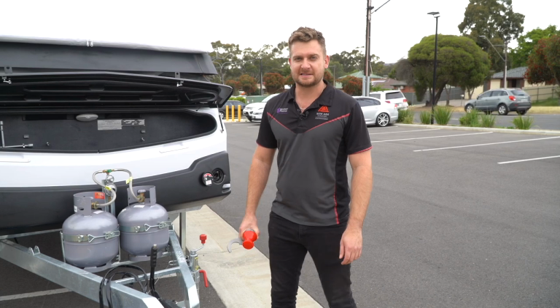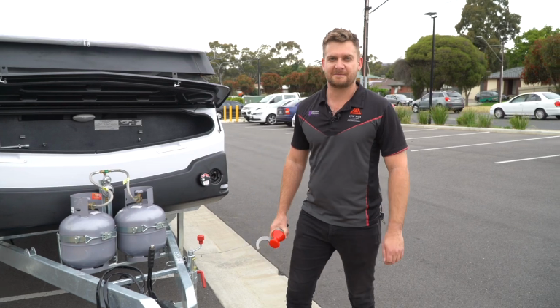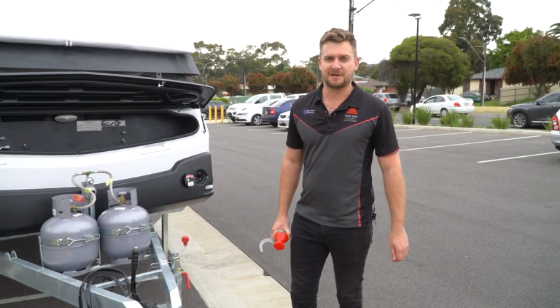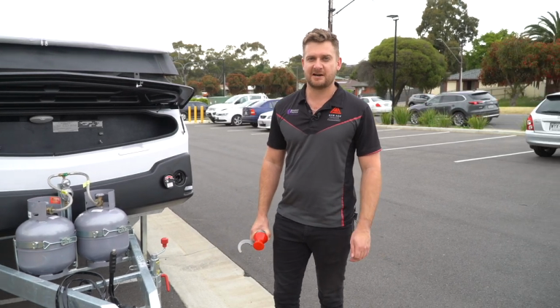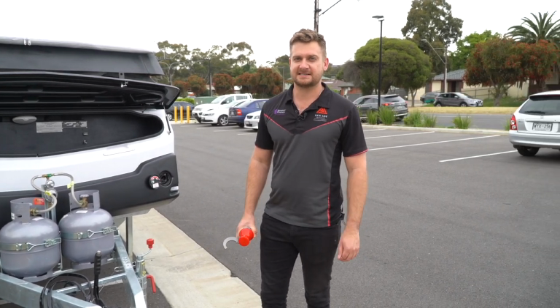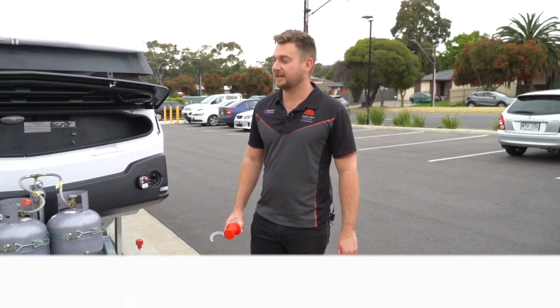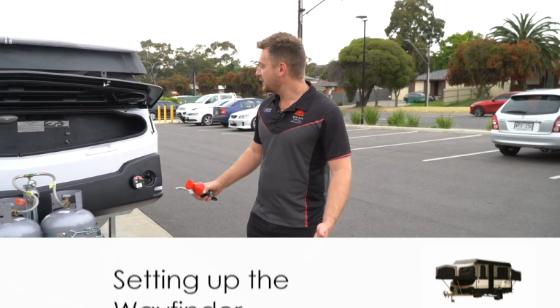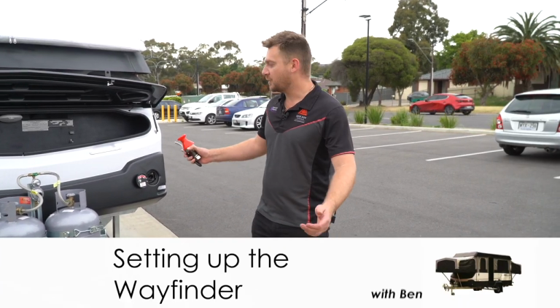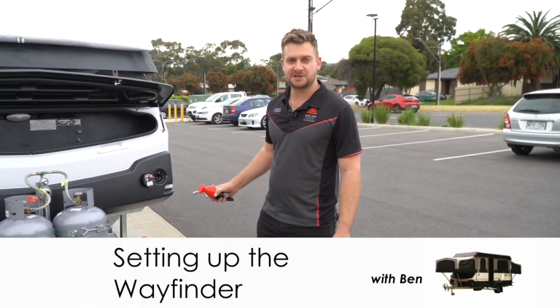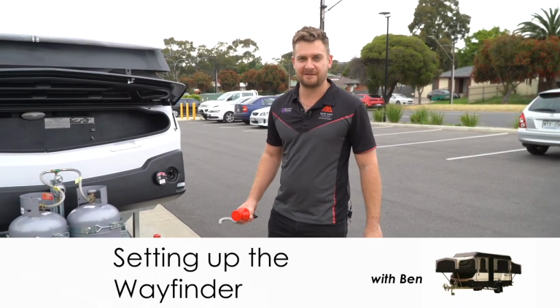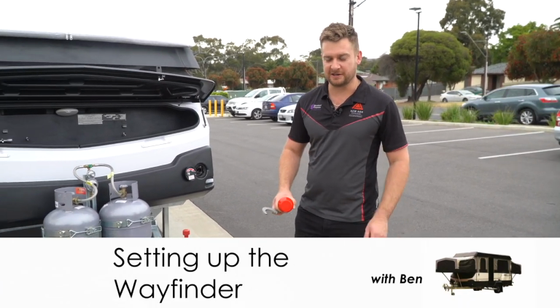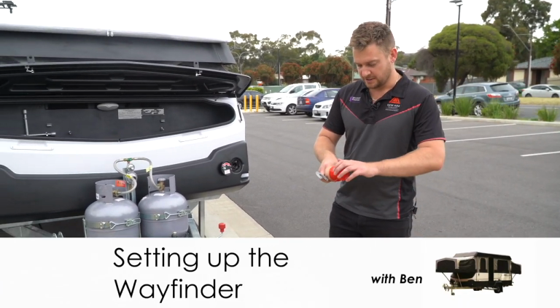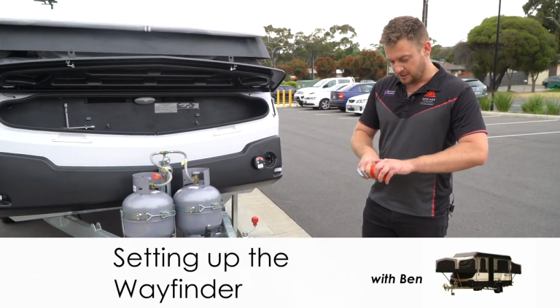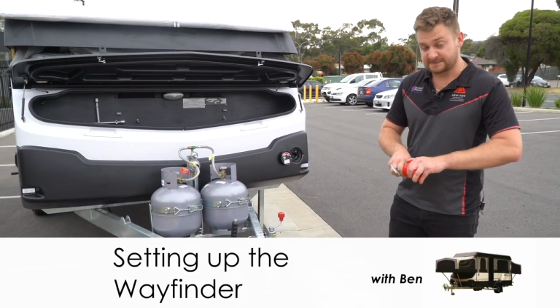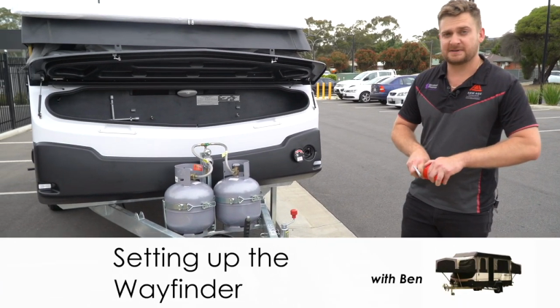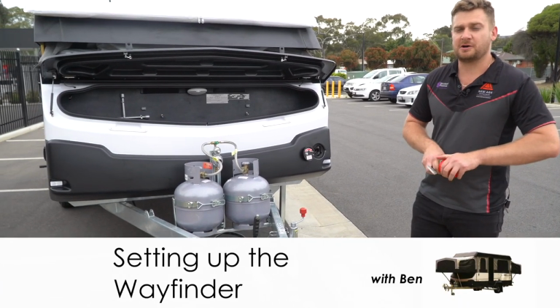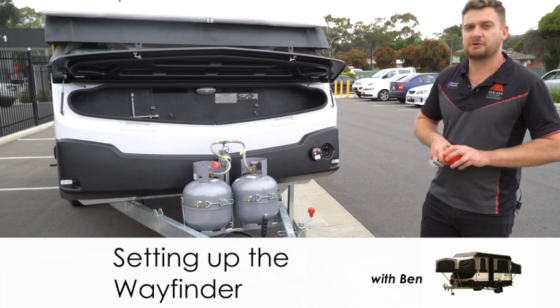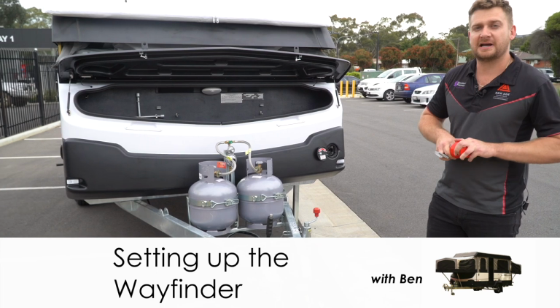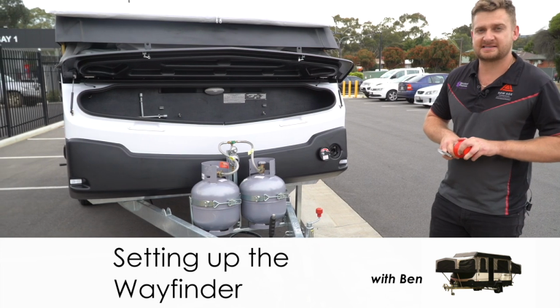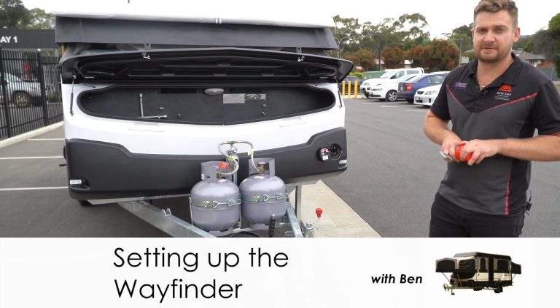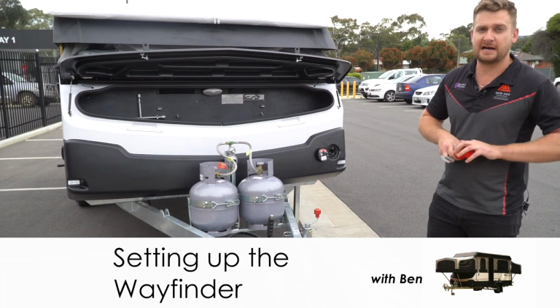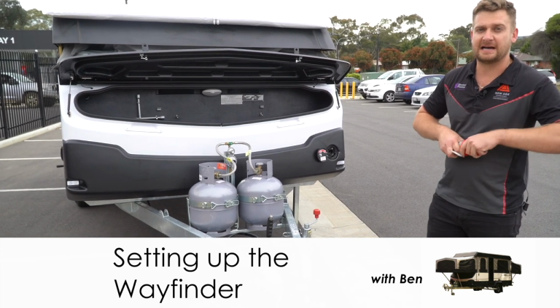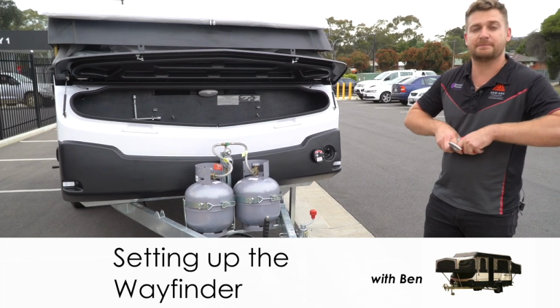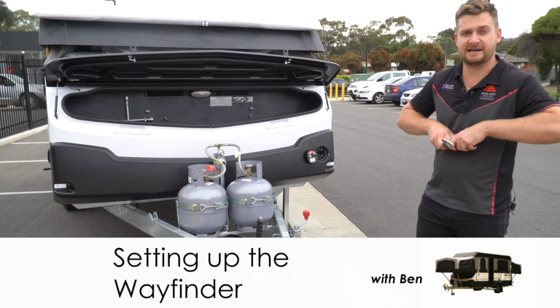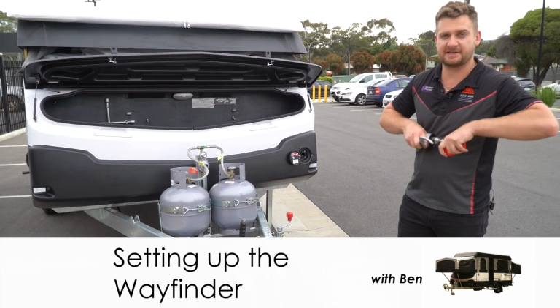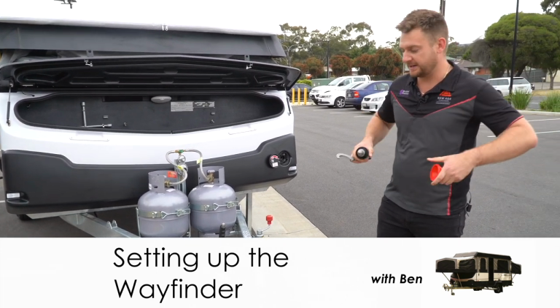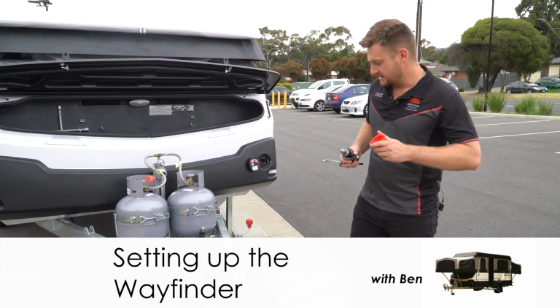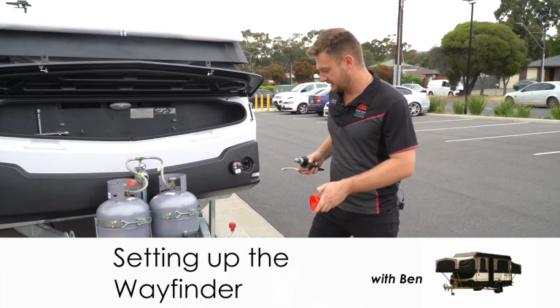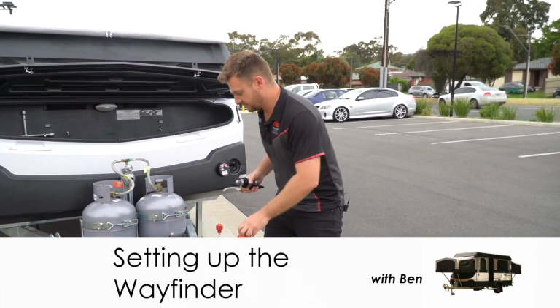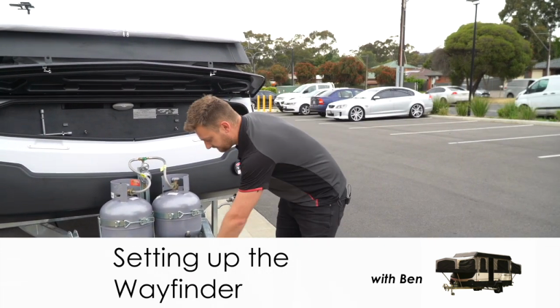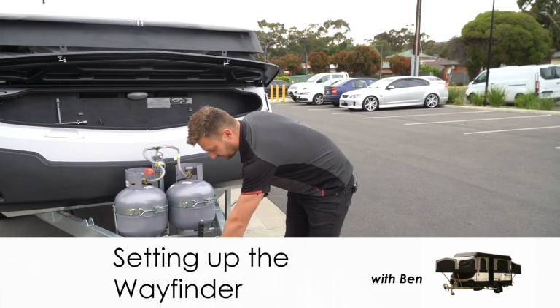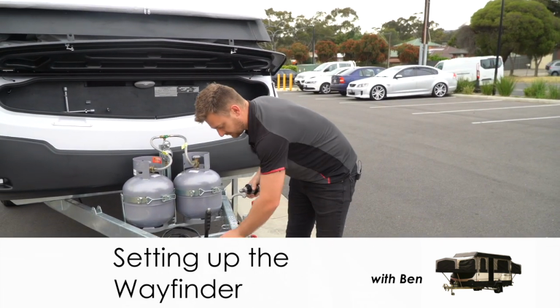This is Ben from New Age Caravans Adelaide and welcome to your Wayfinder. I'm going to spend a bit of time going through how to set everything up and then pack everything away, so that way you're not left in the lurch.